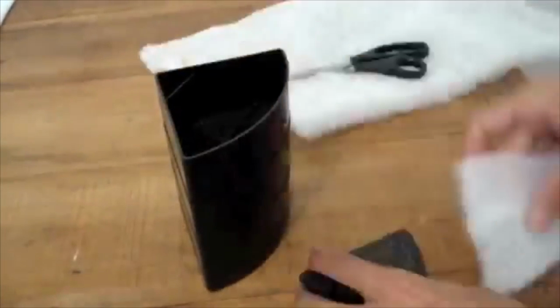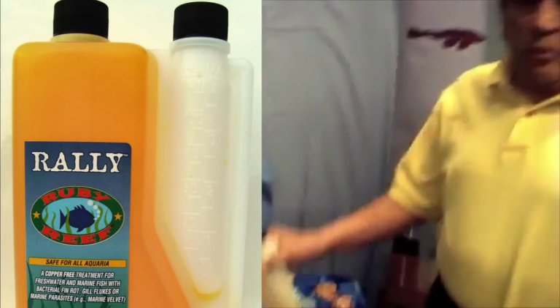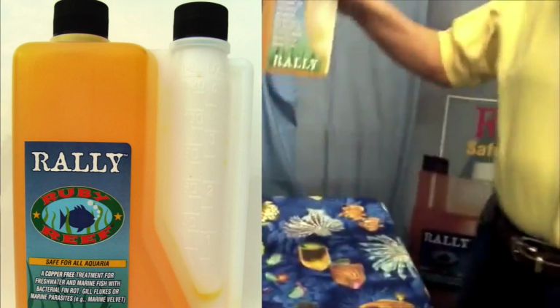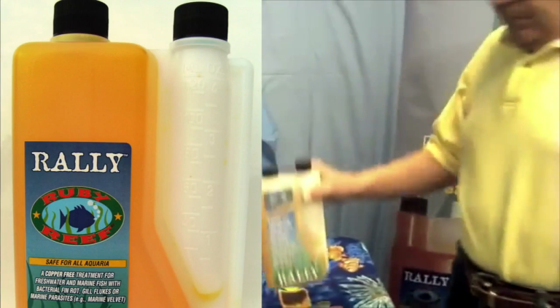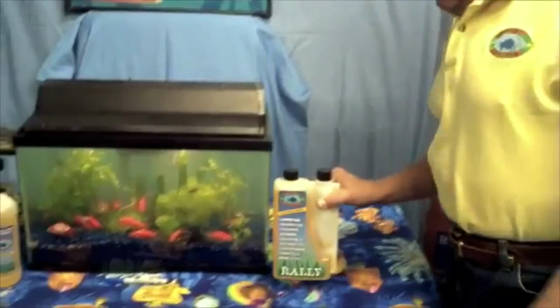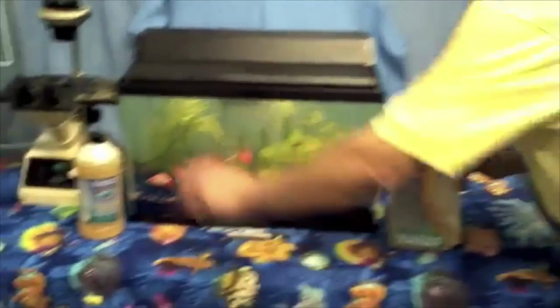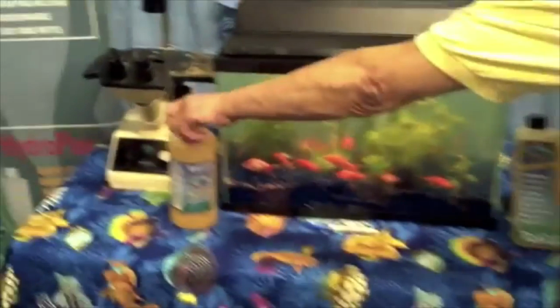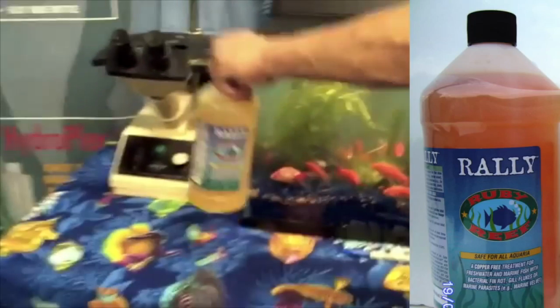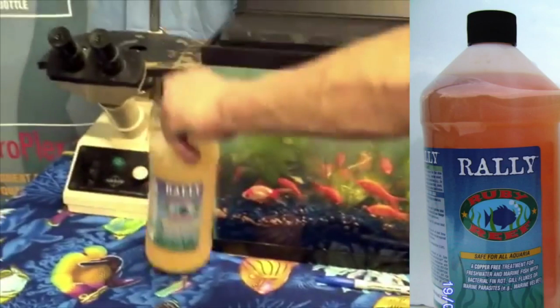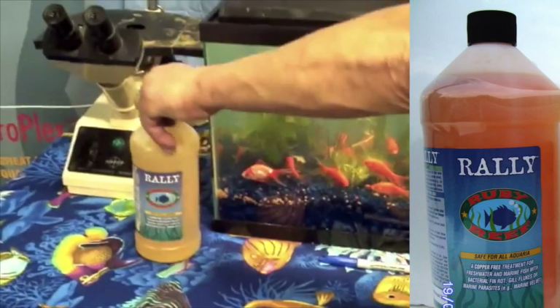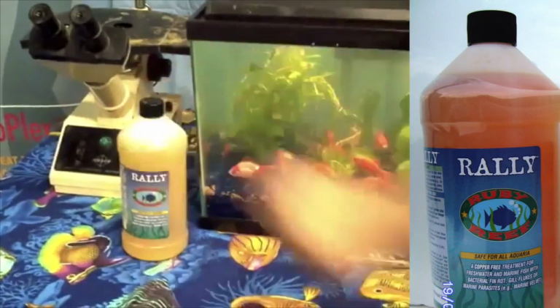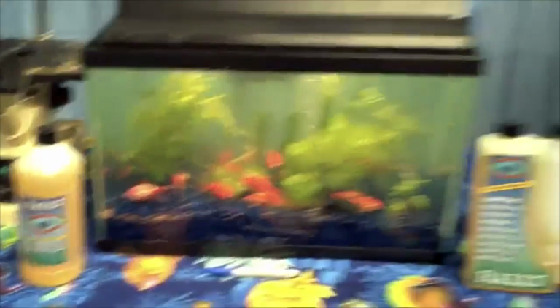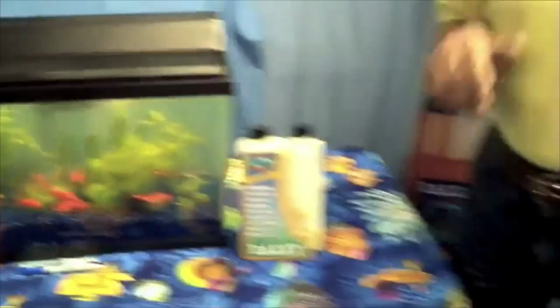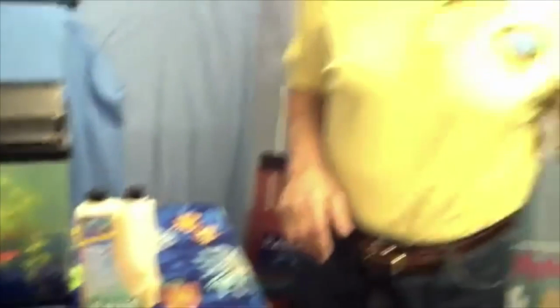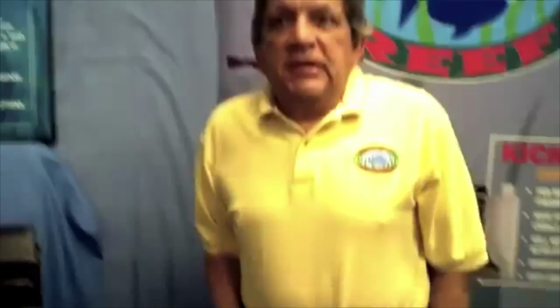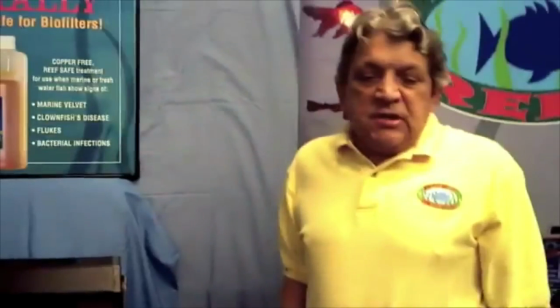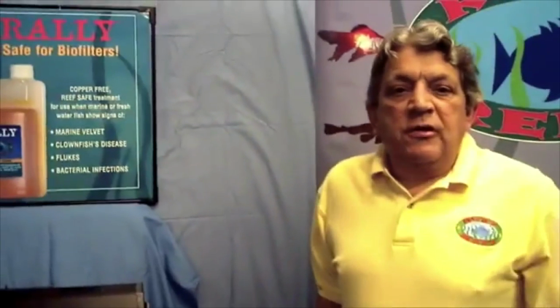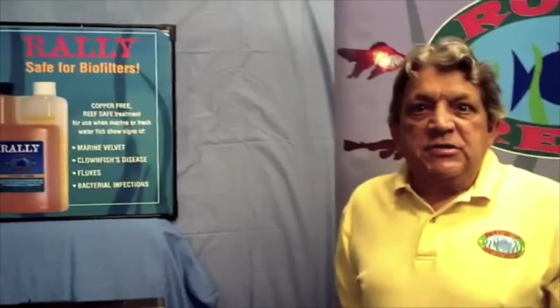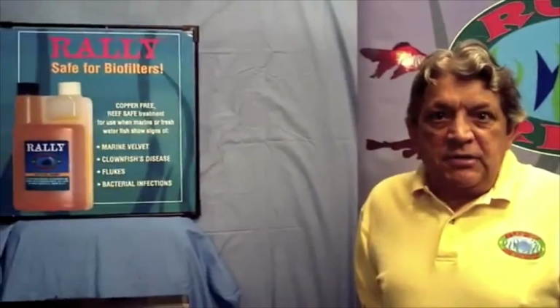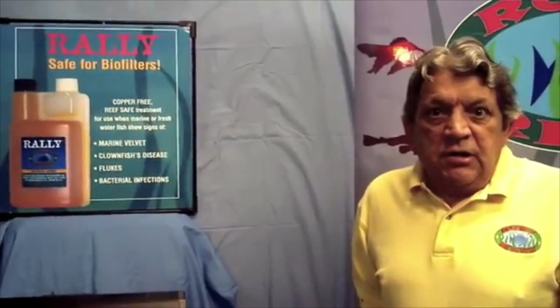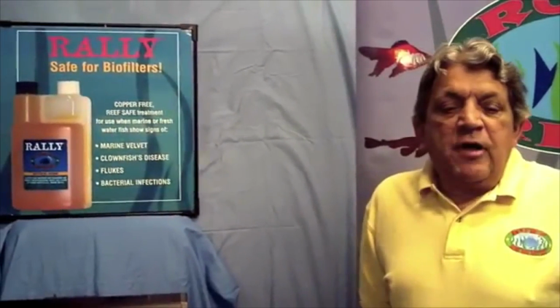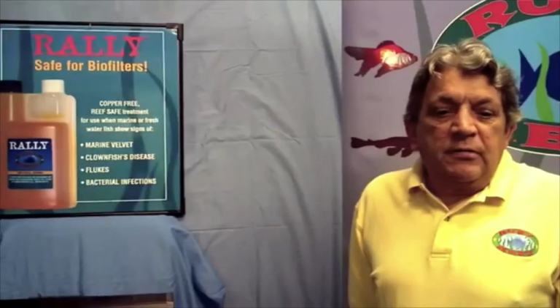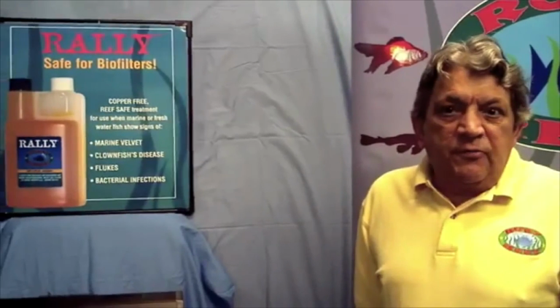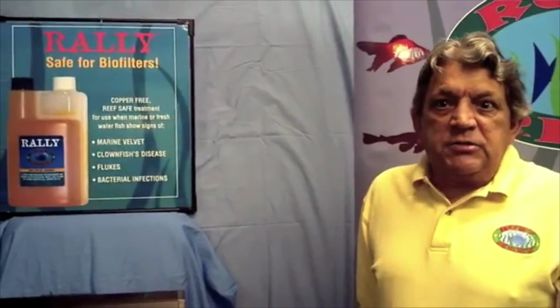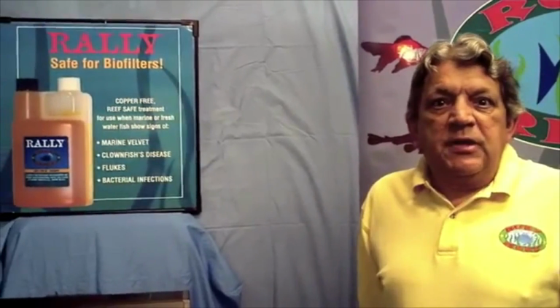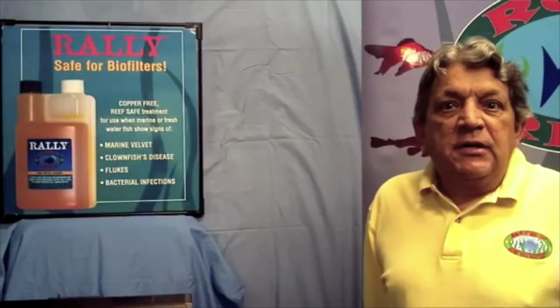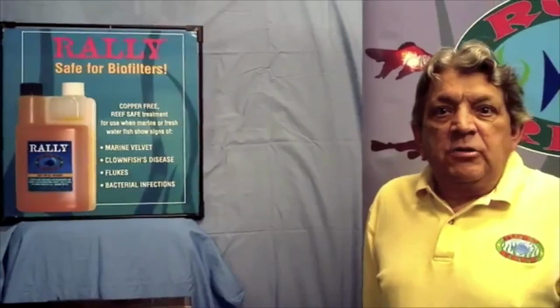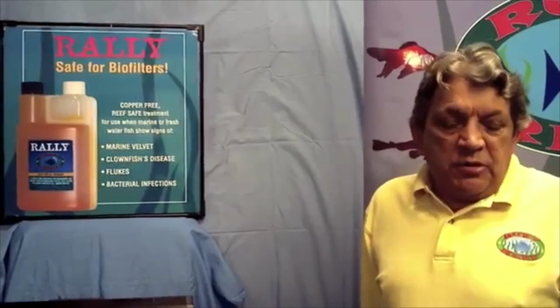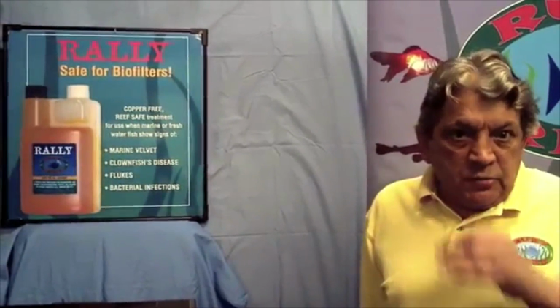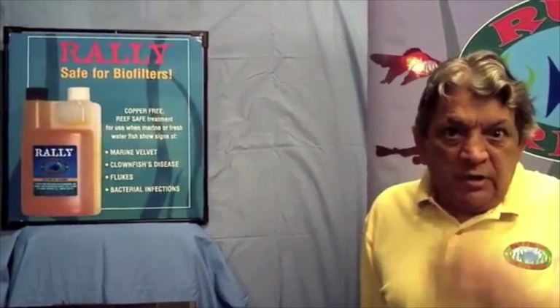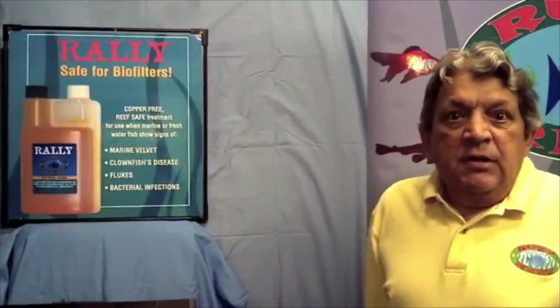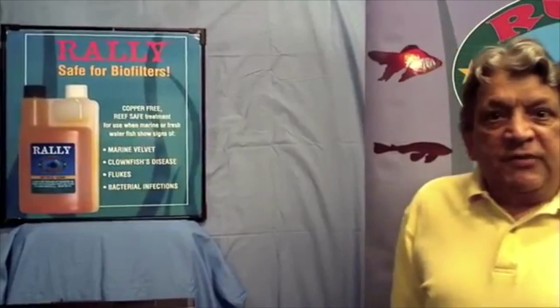It is supplied in both dosing and siphon bottles. Before dosing, it is necessary to turn off UV sterilizers, remove carbon and similar filtration media, and turn off protein skimmers in marine and reef tanks.